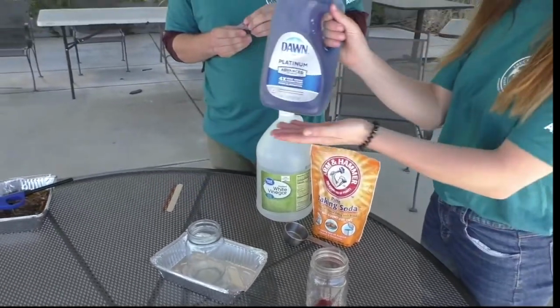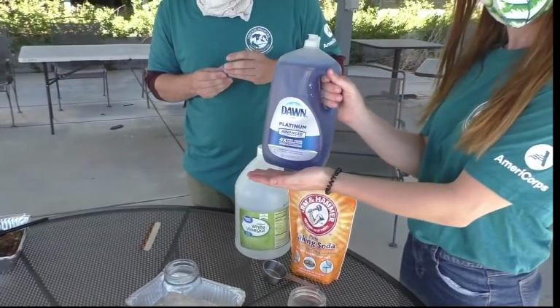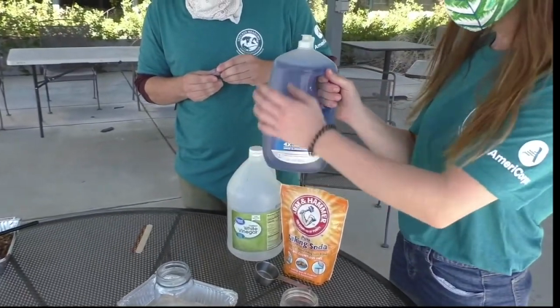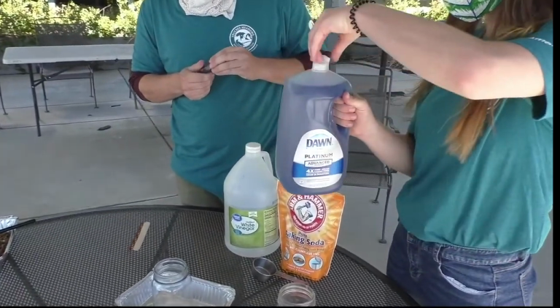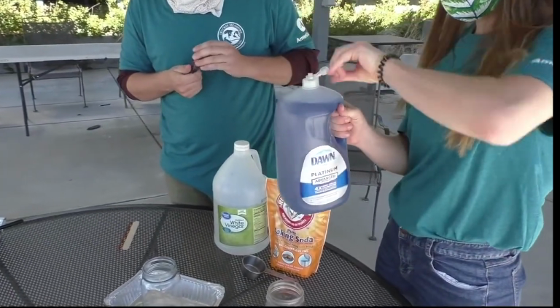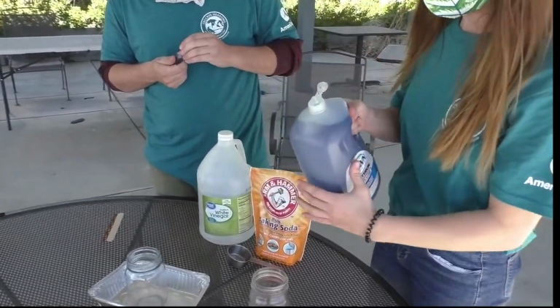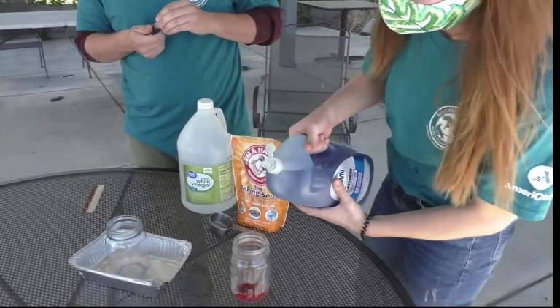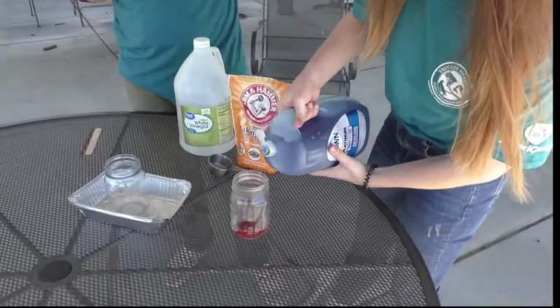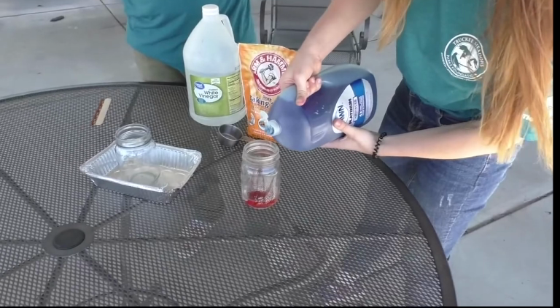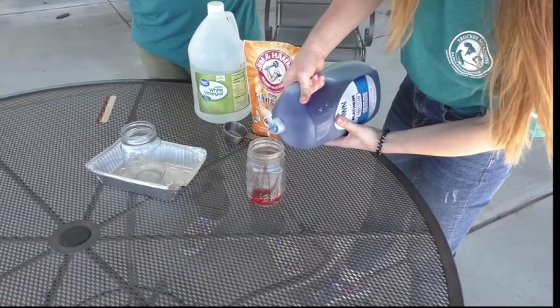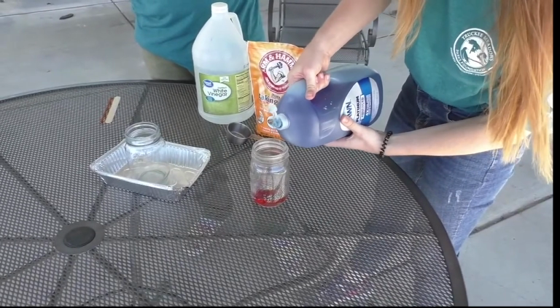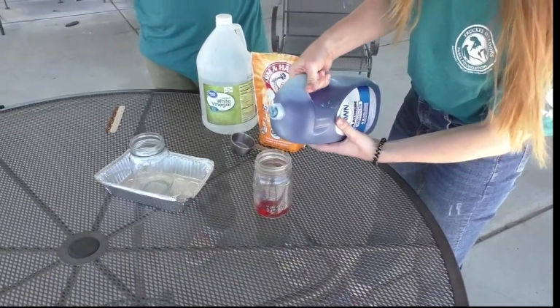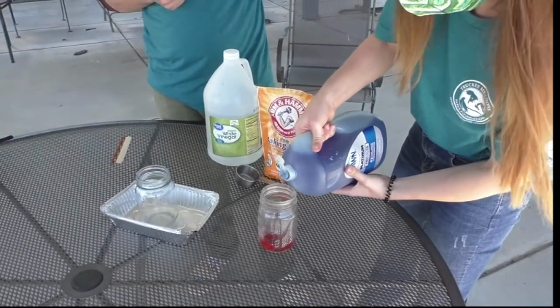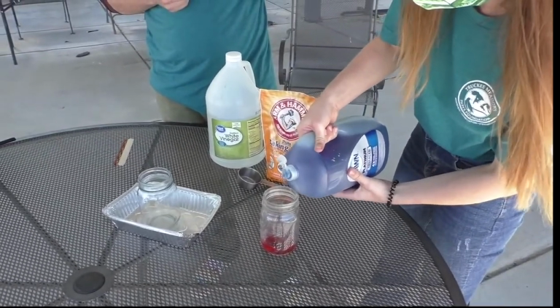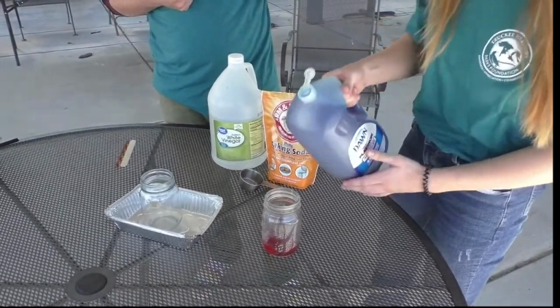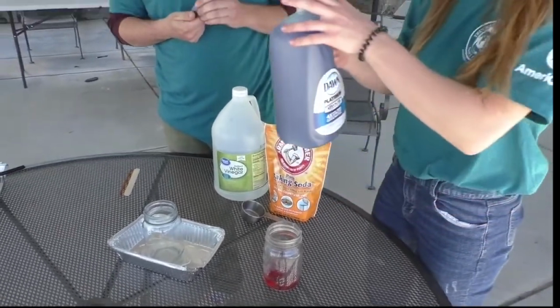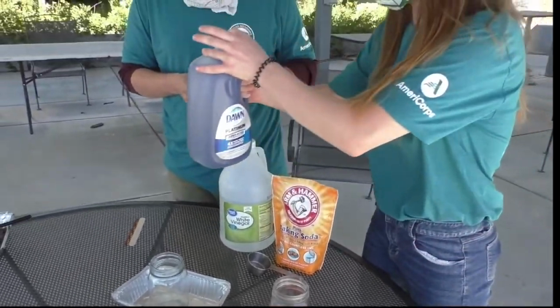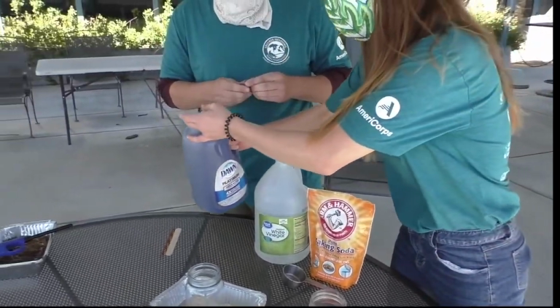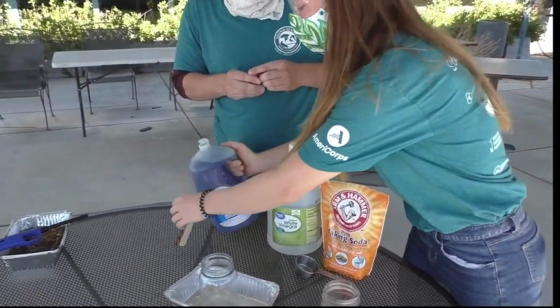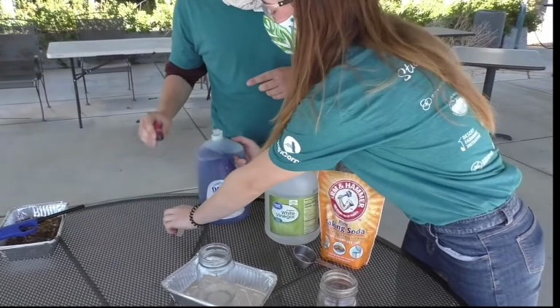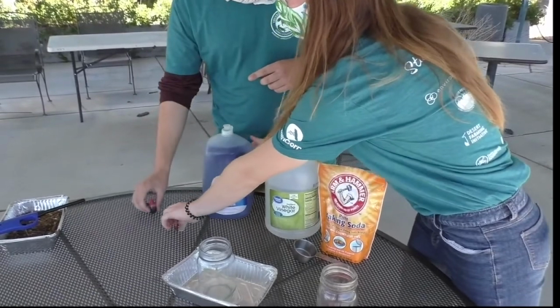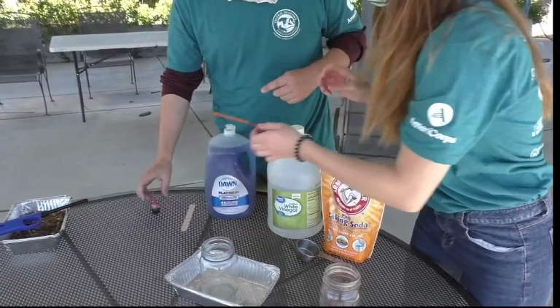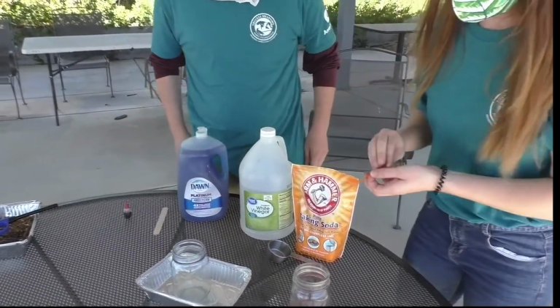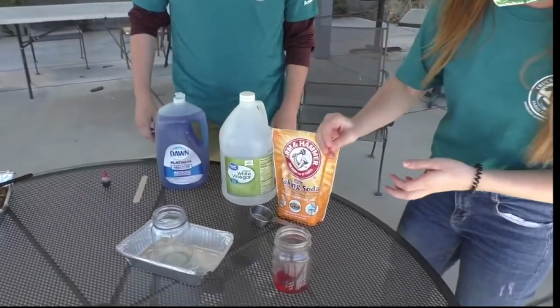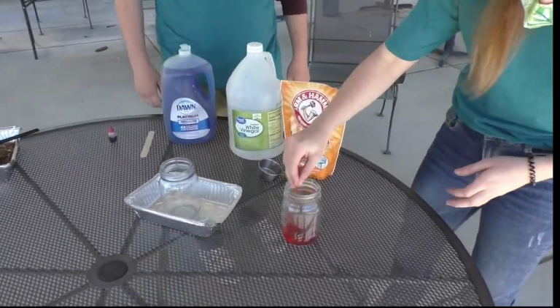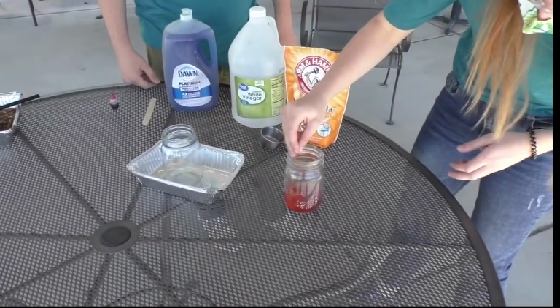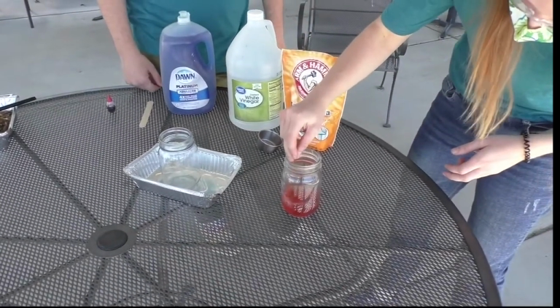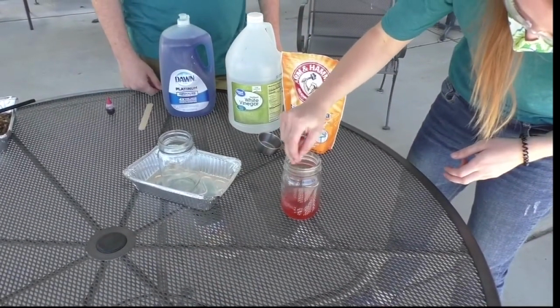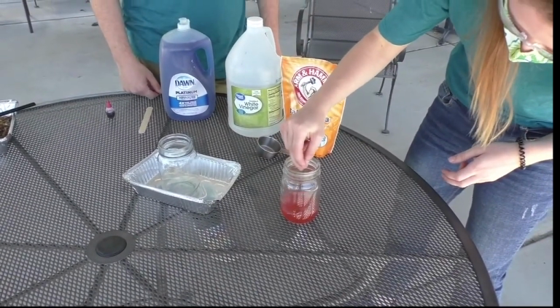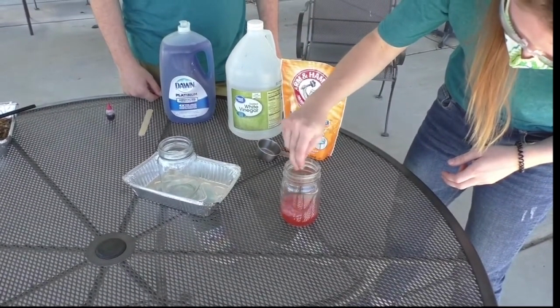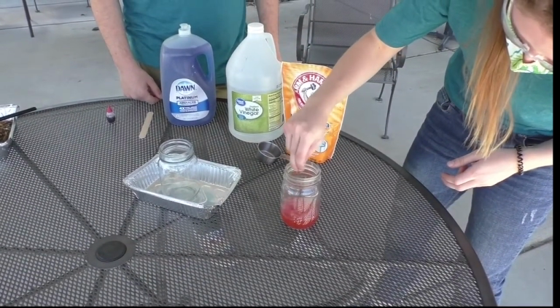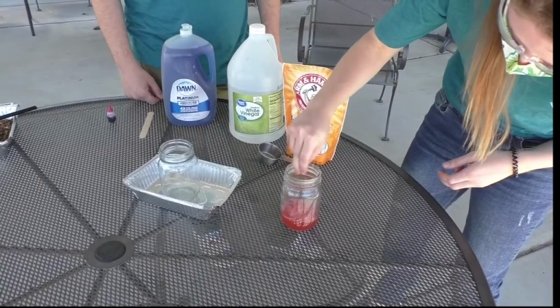Next, add two squeezes of dish soap into the vinegar and stir. This will help to create the foaming aspect and create a sort of cover or lid on the fire, which helps to prevent the fire from getting access to oxygen.